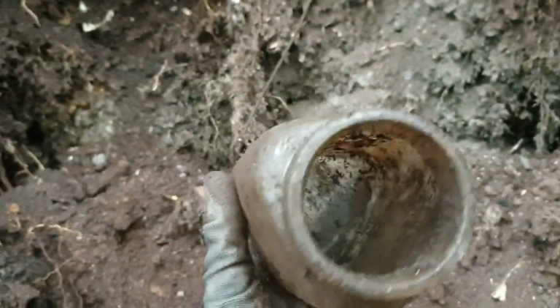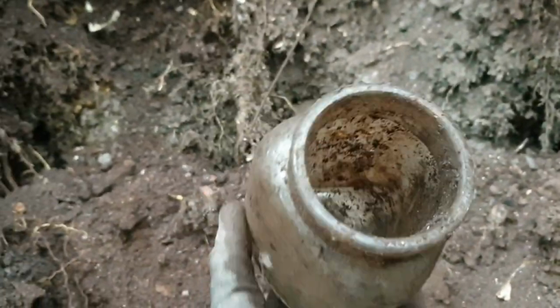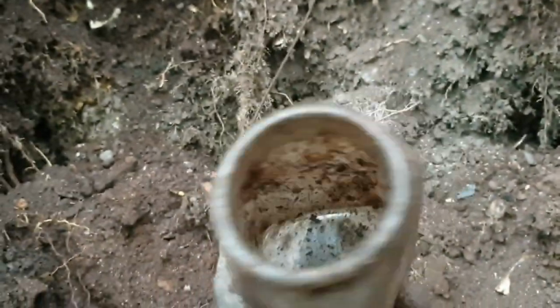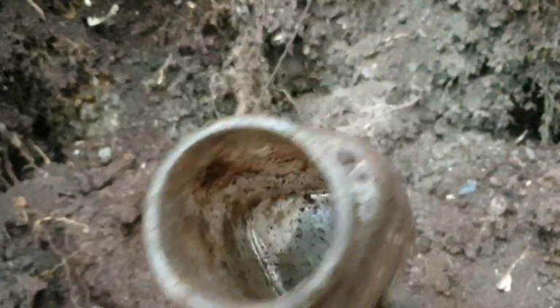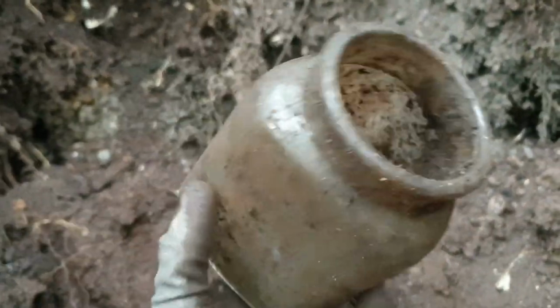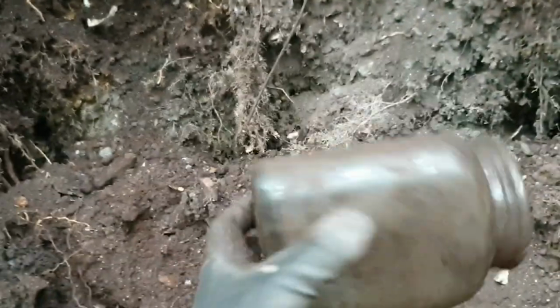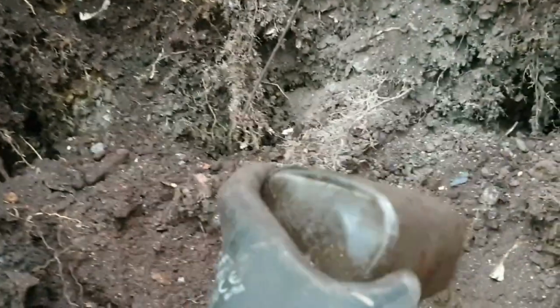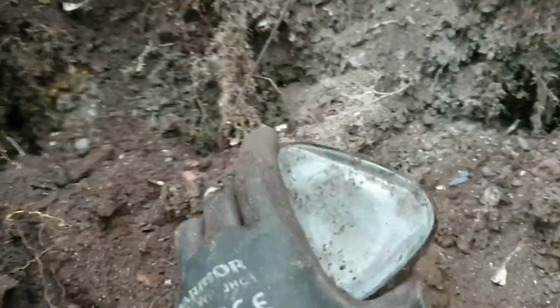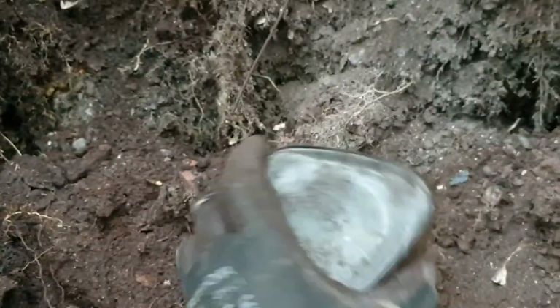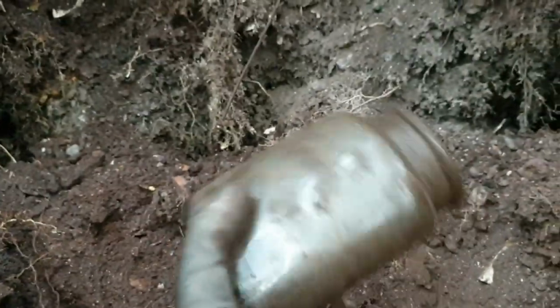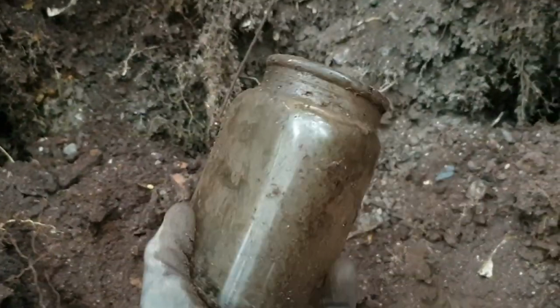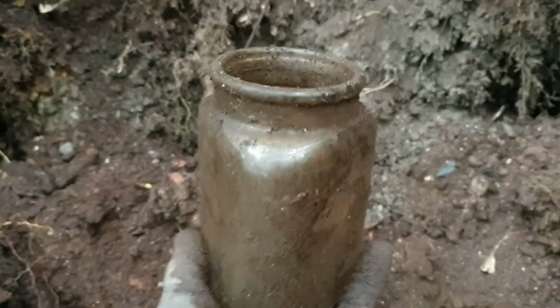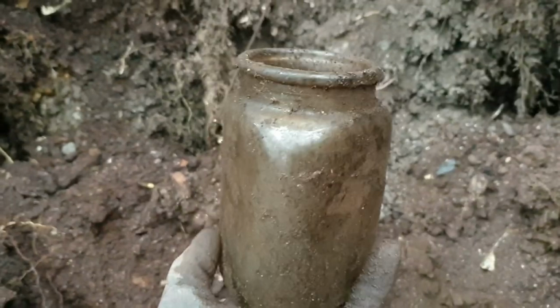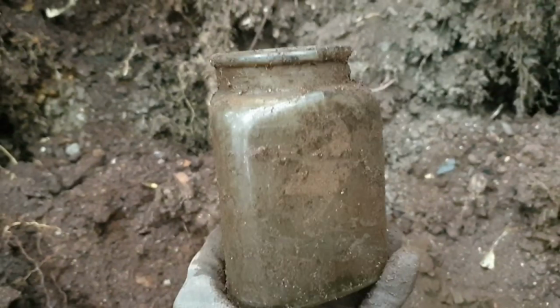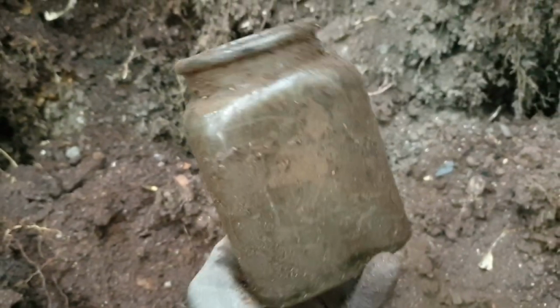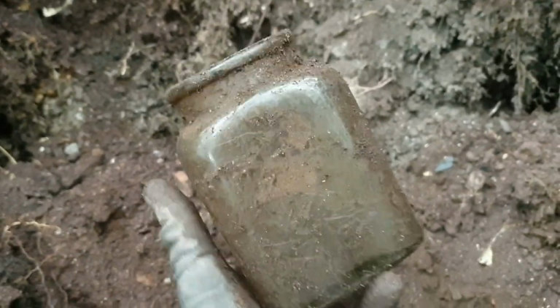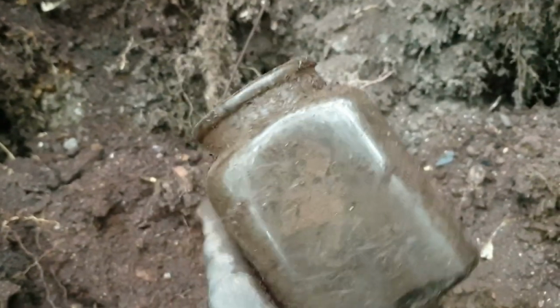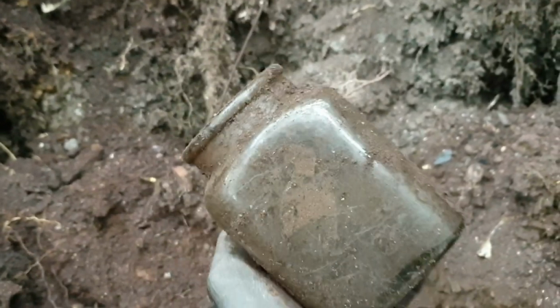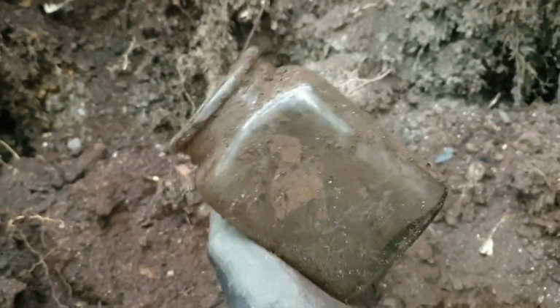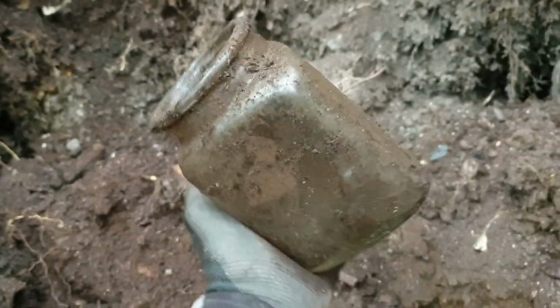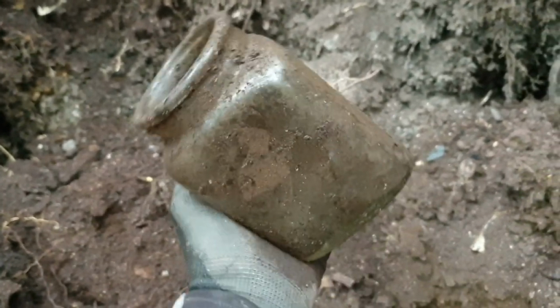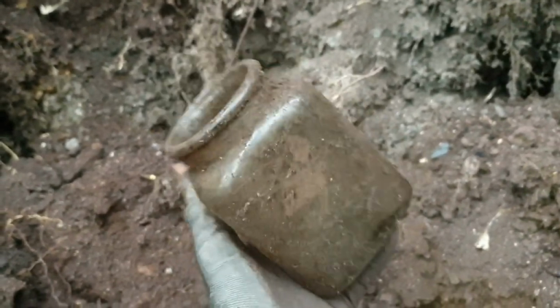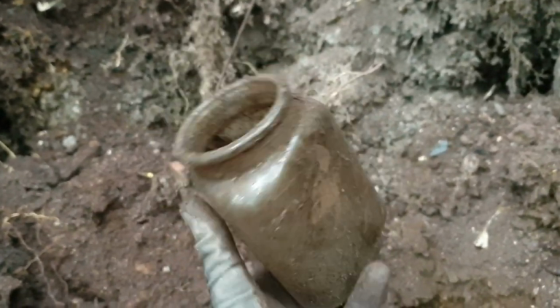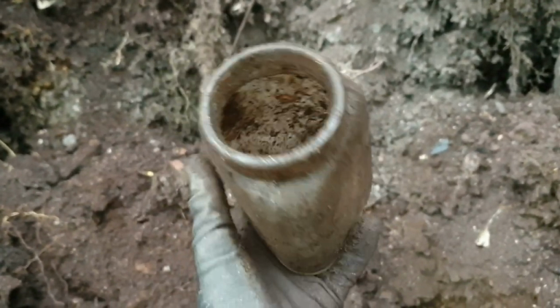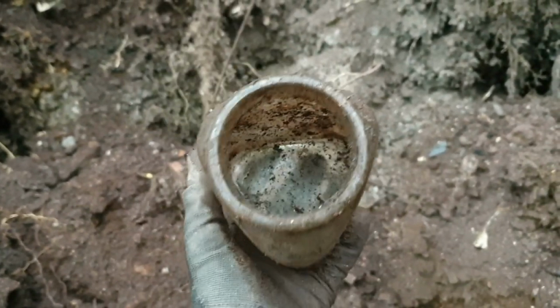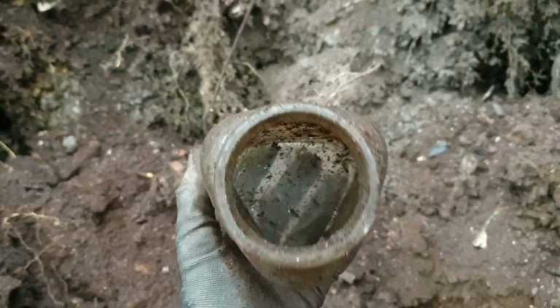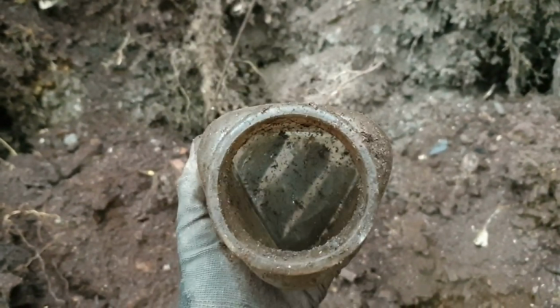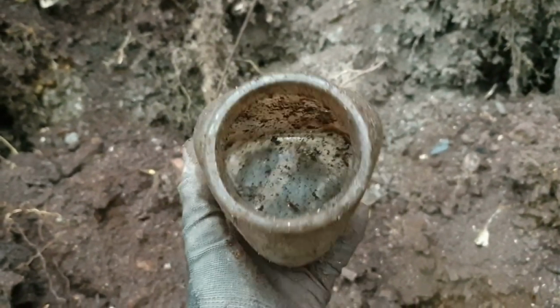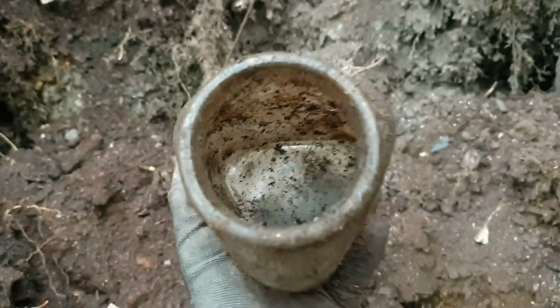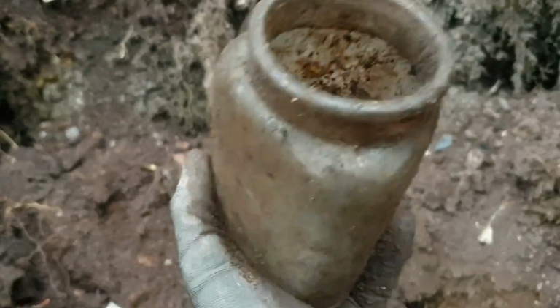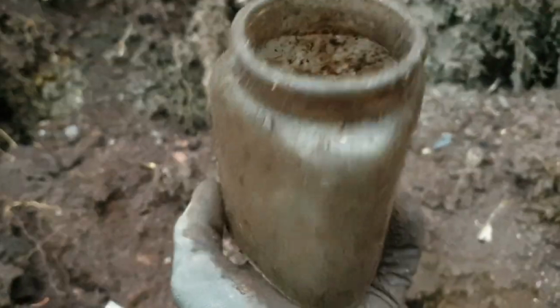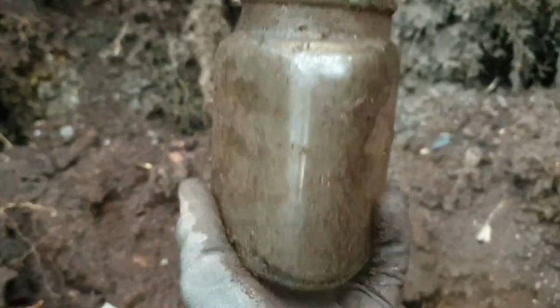I've come across a triangle-shaped, big old jar, all intact.